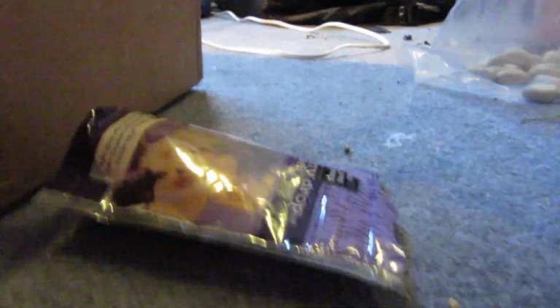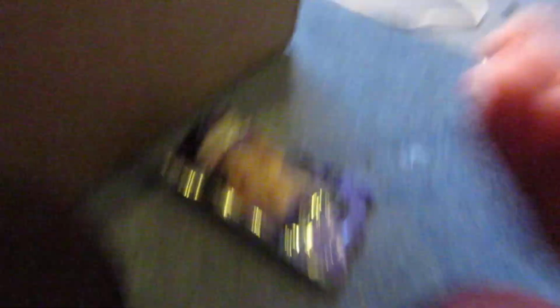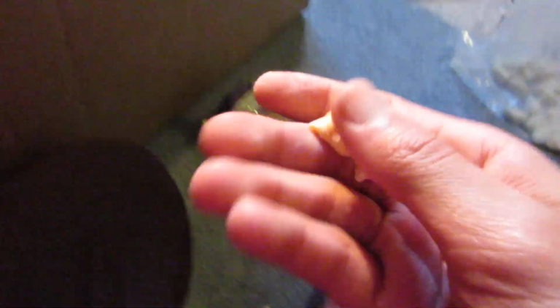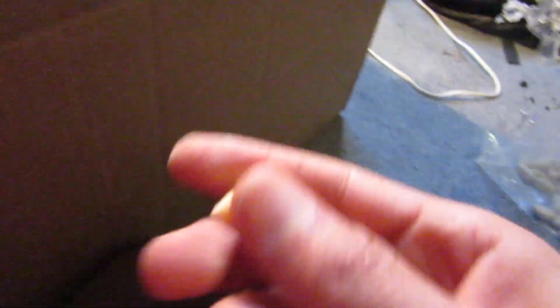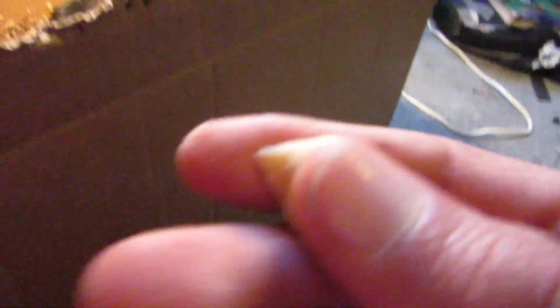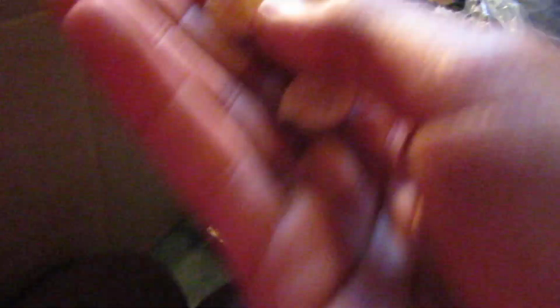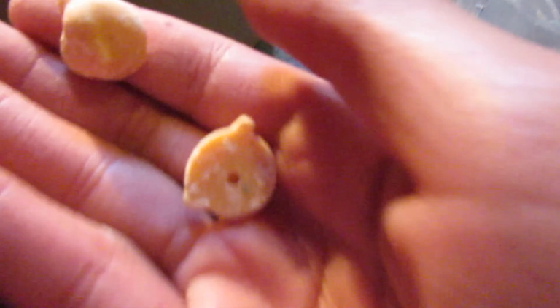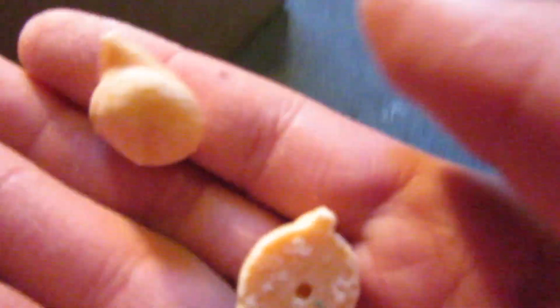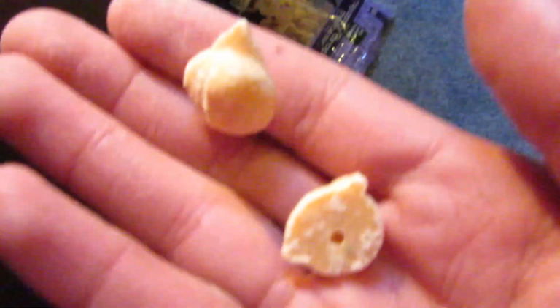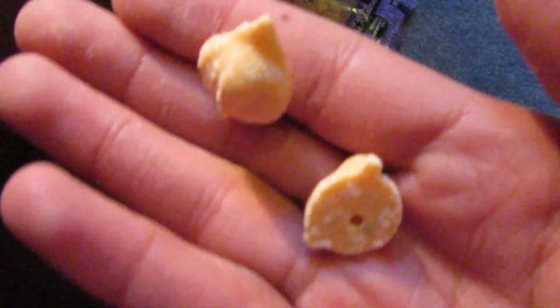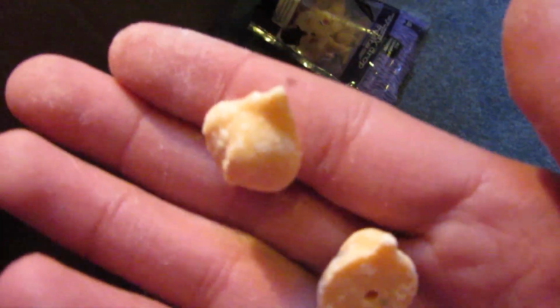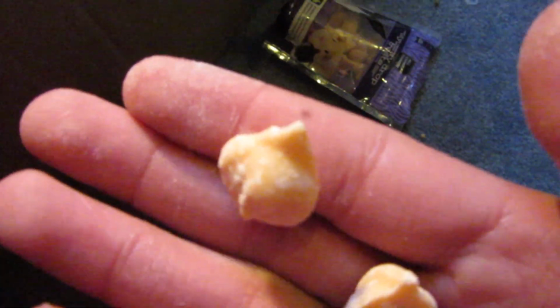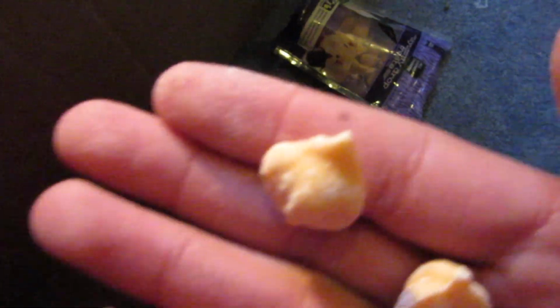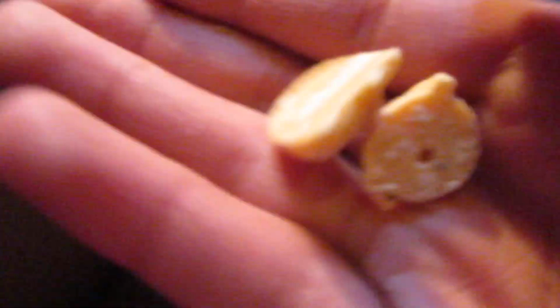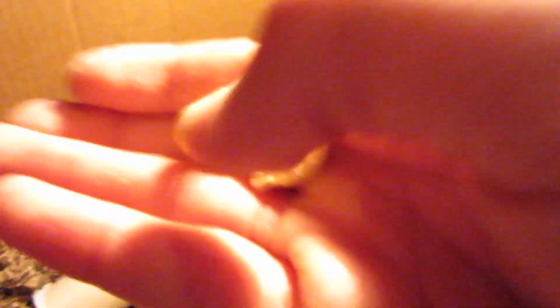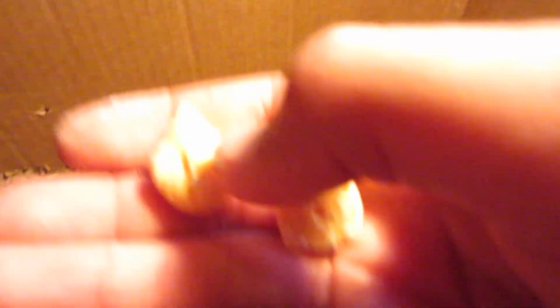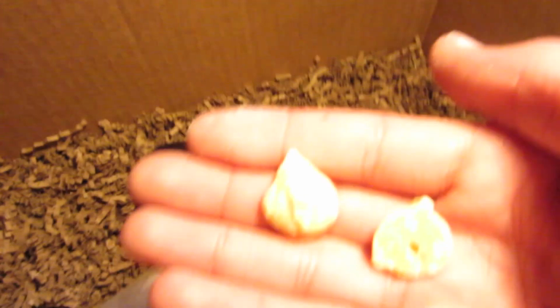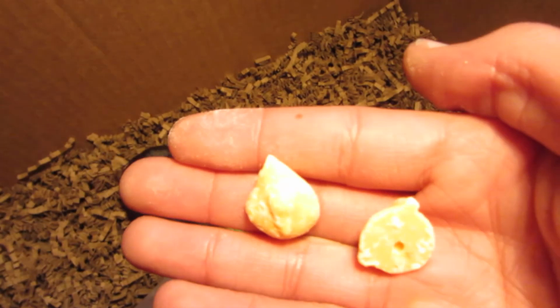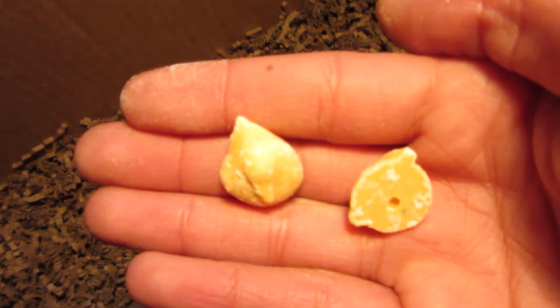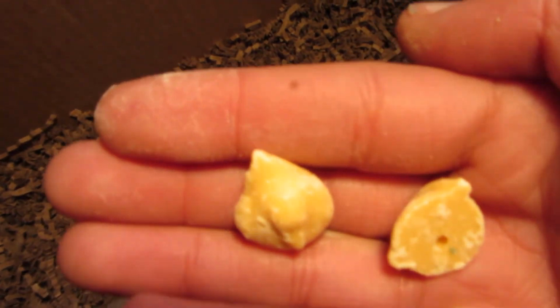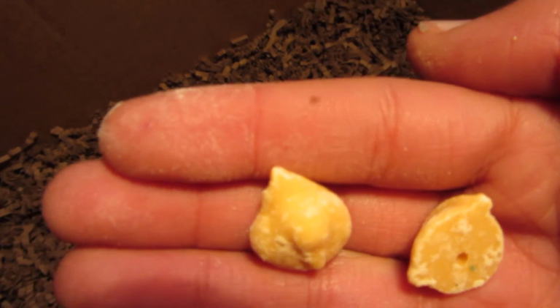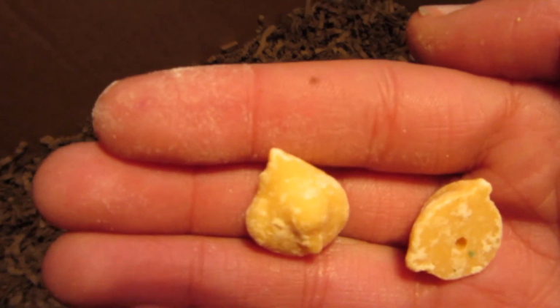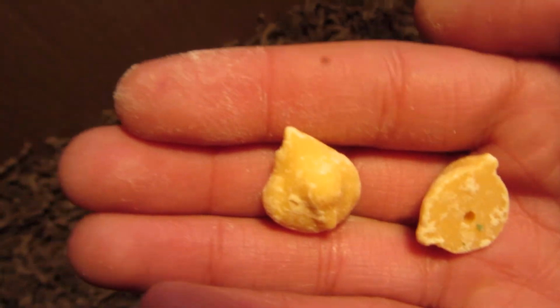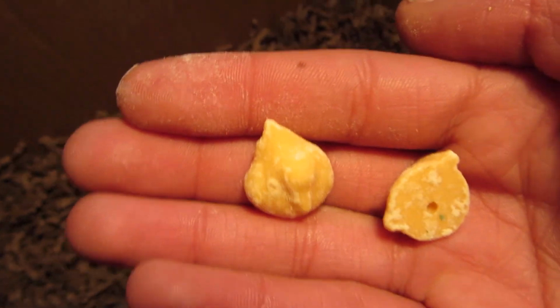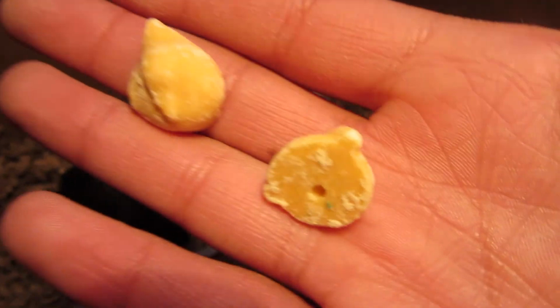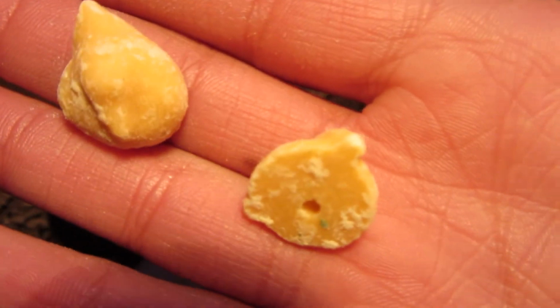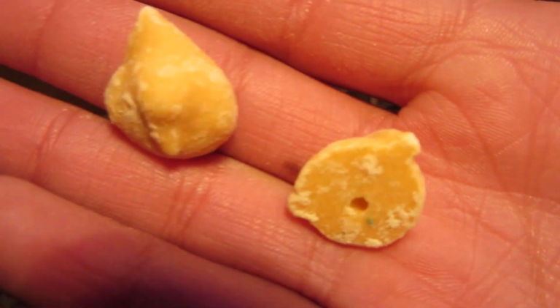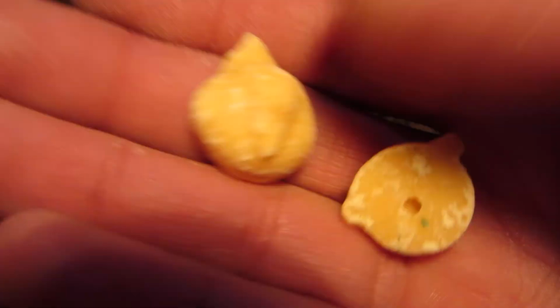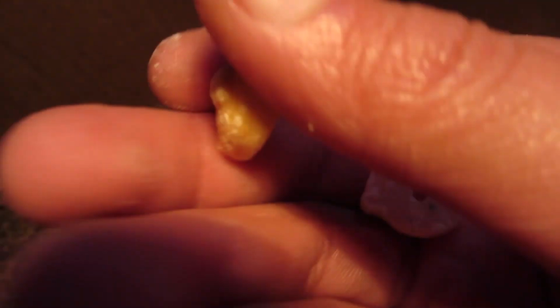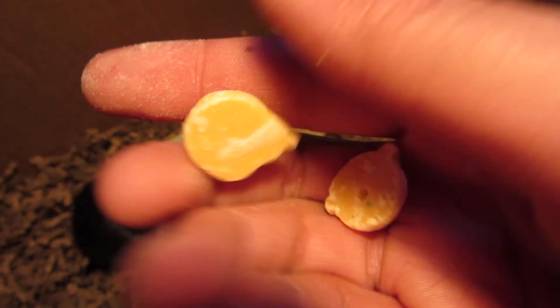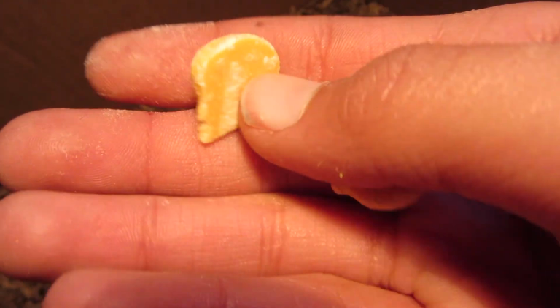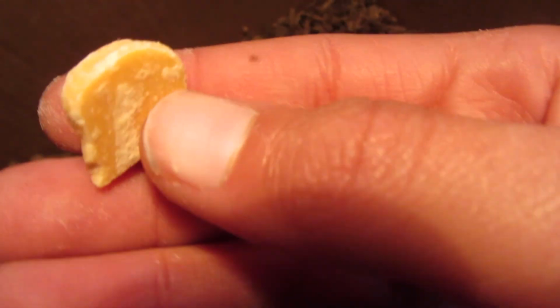Here's what they kind of look like — they're a bit chalky here on my hand. They're just yogurt drops, and the gerbils really enjoy them.